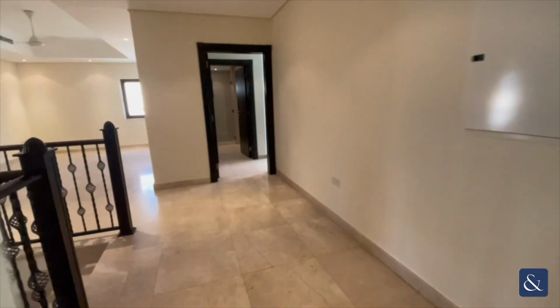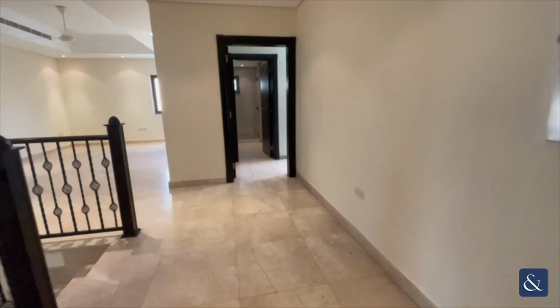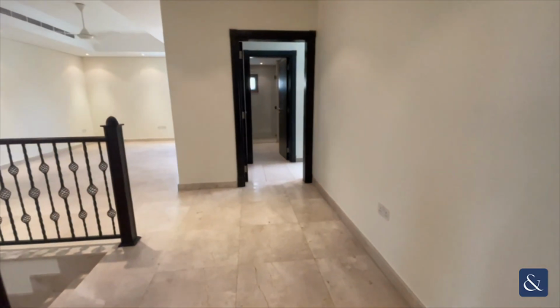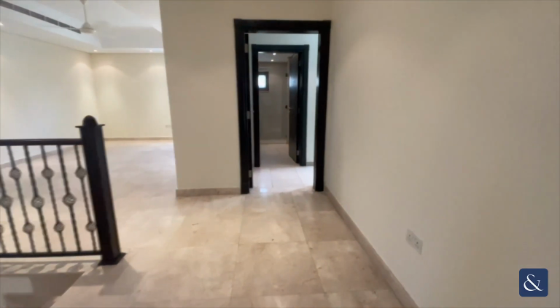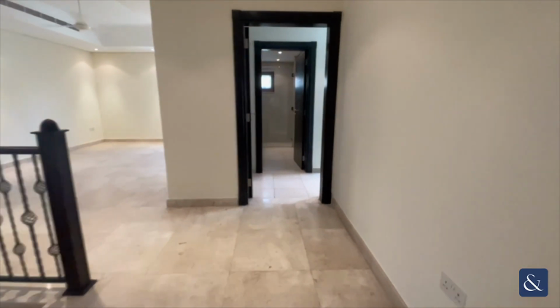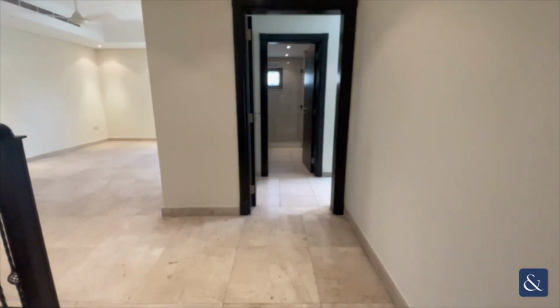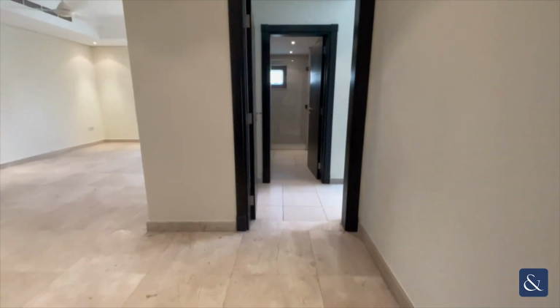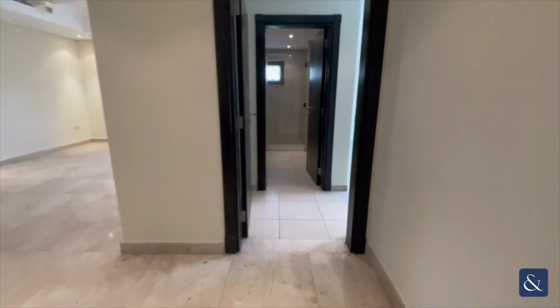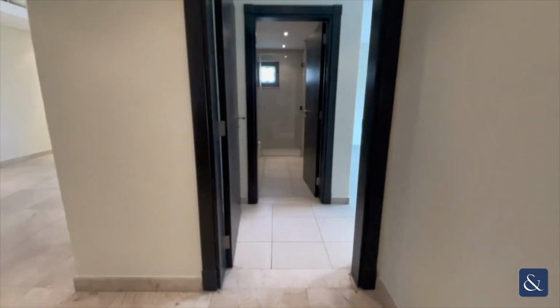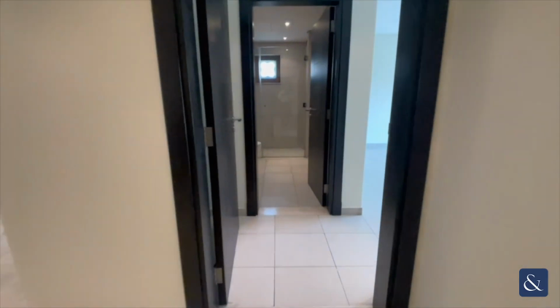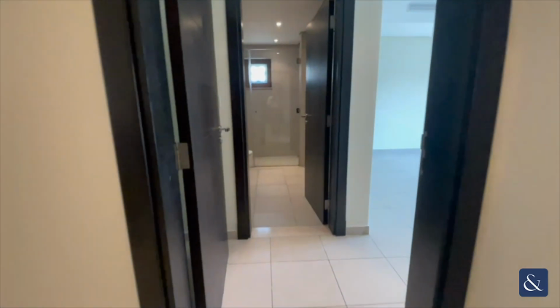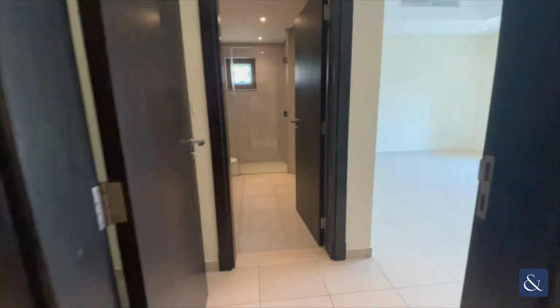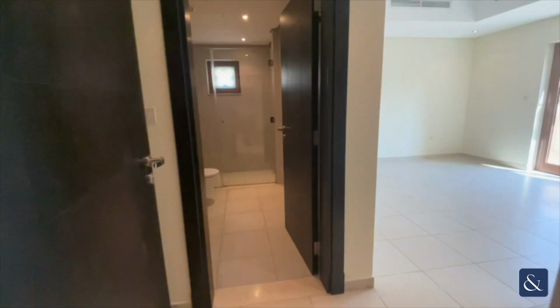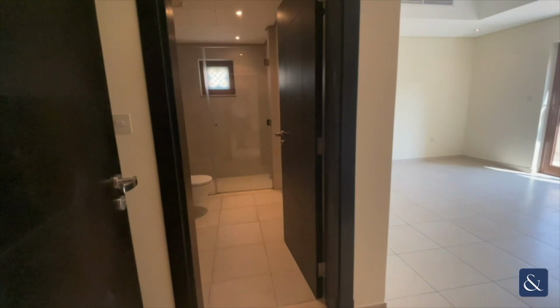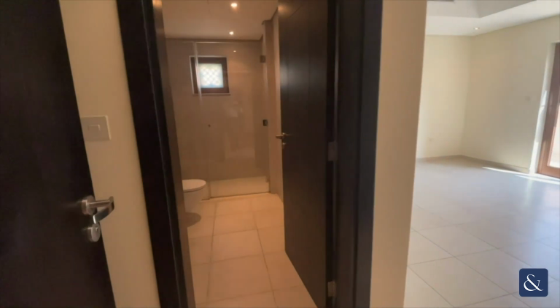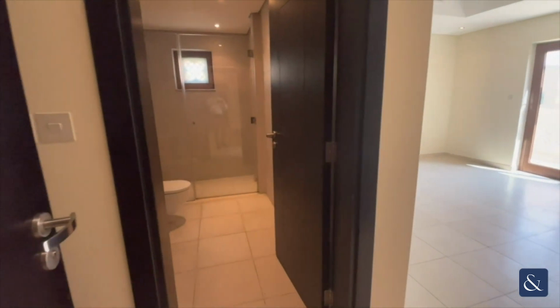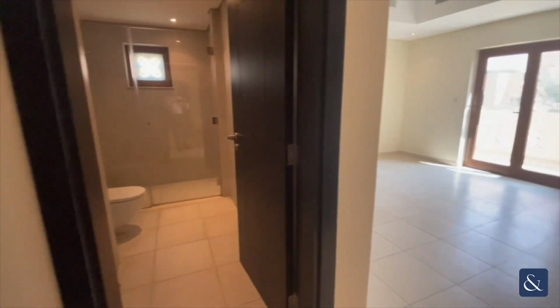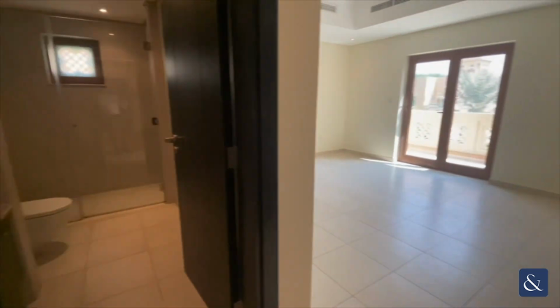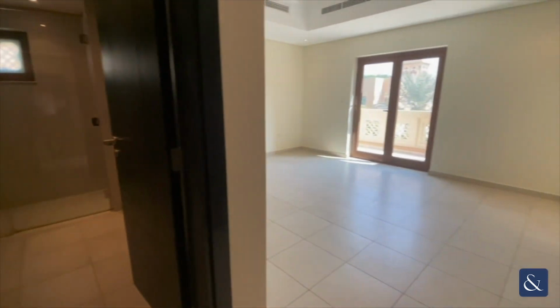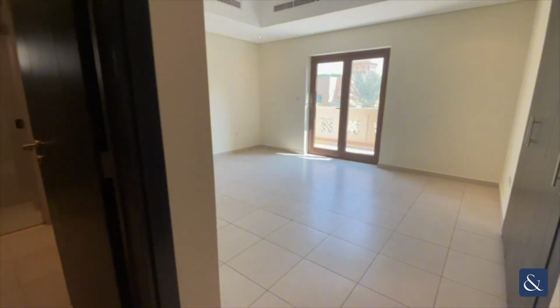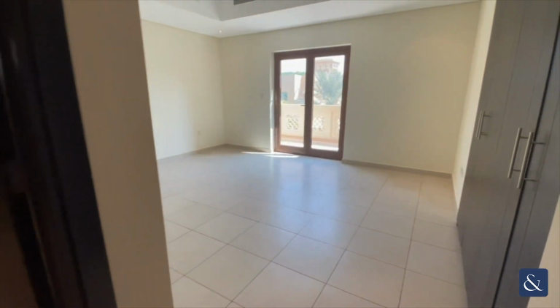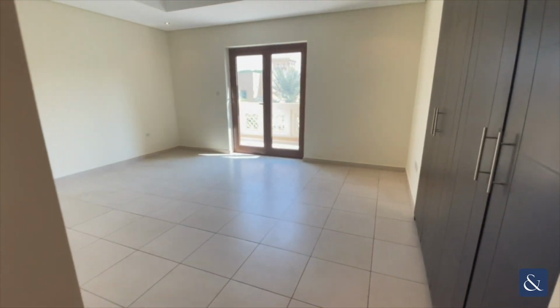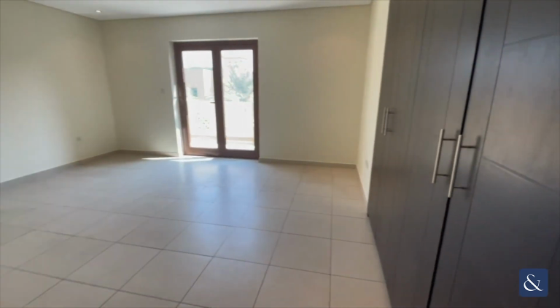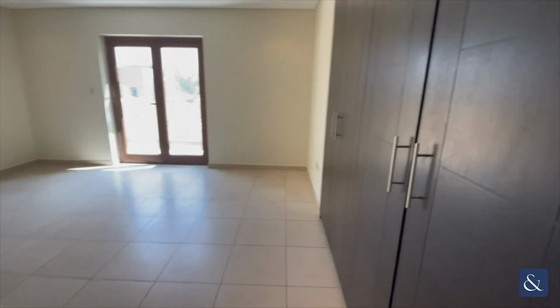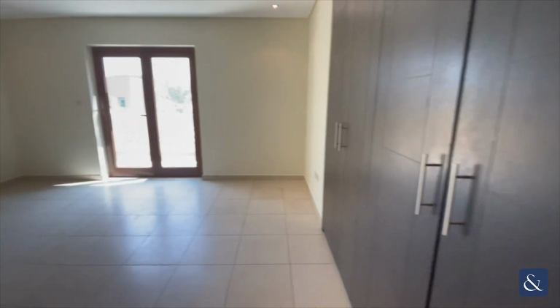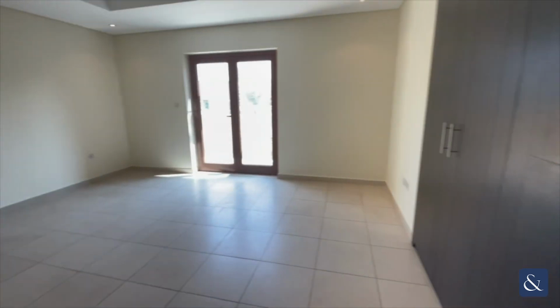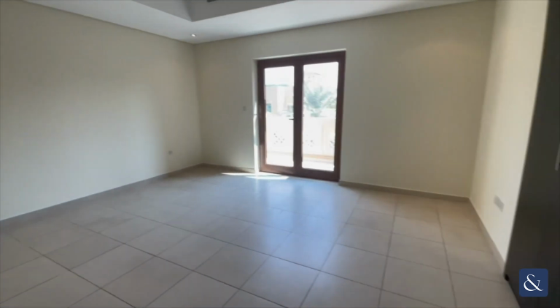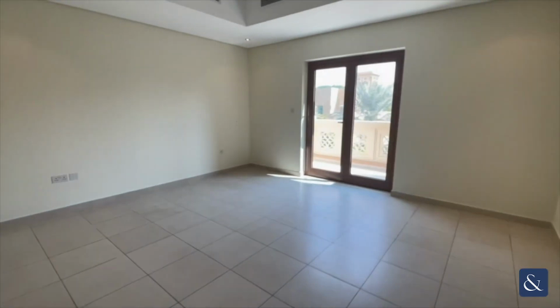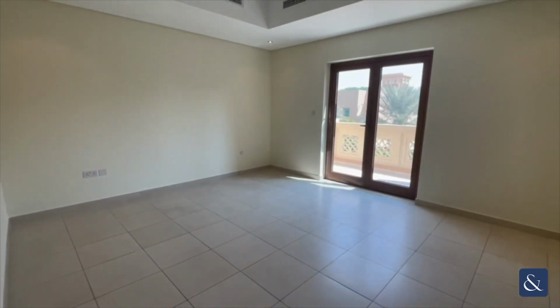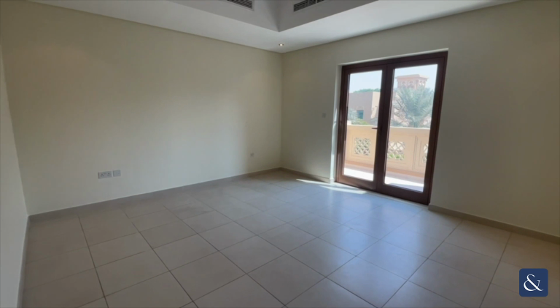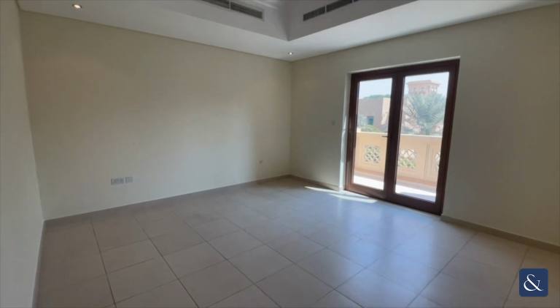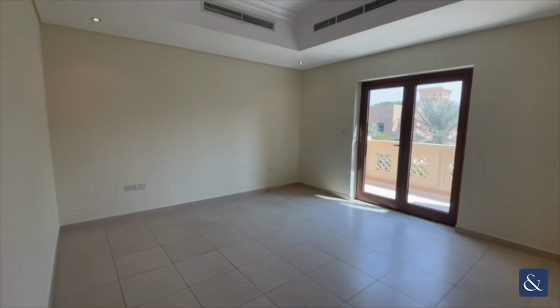Heading through to the third bedroom upstairs. You can see ensuite, wardrobe, and also a balcony as well.